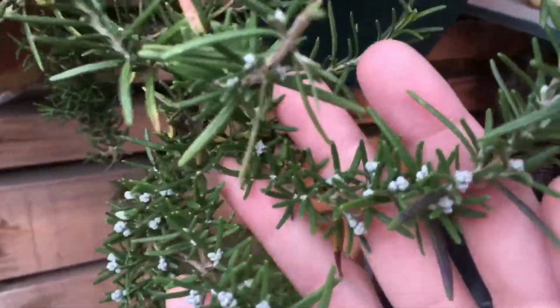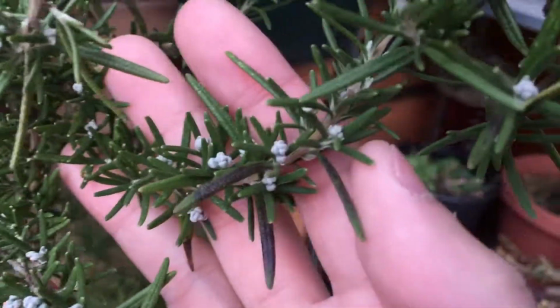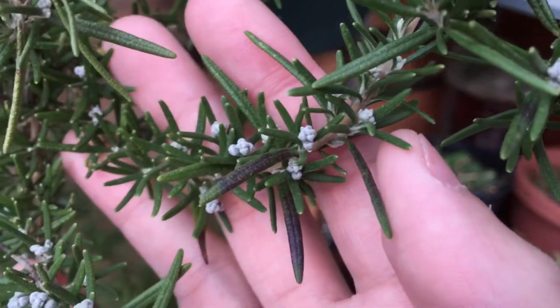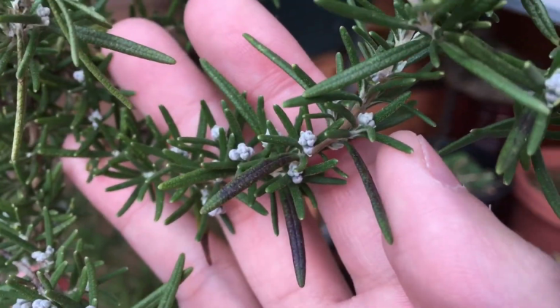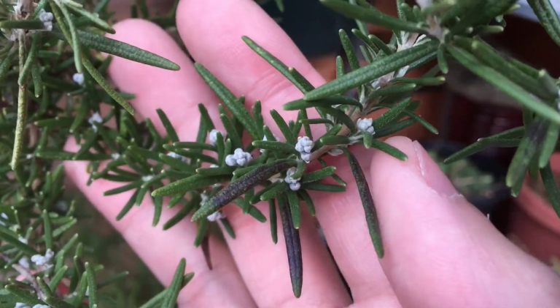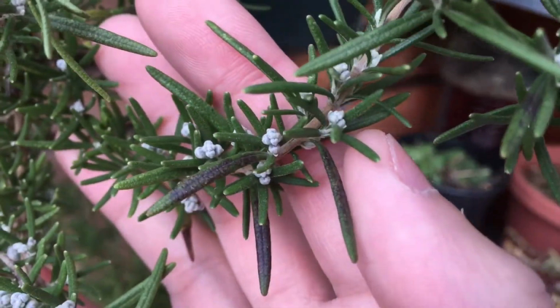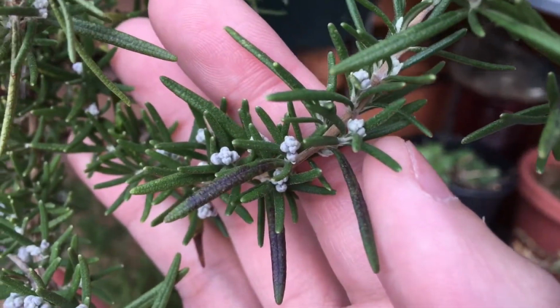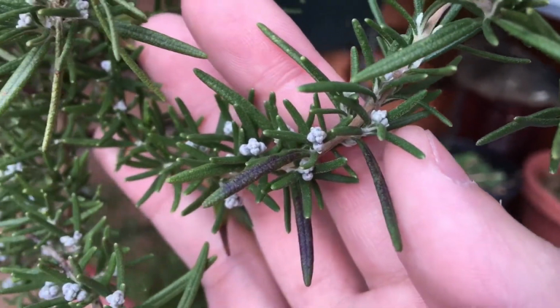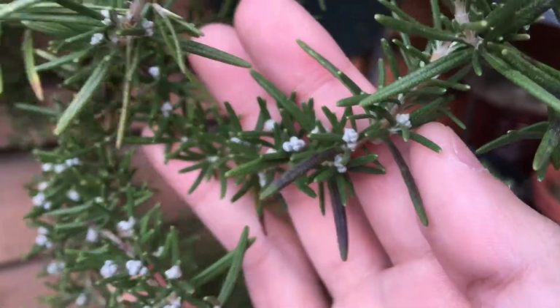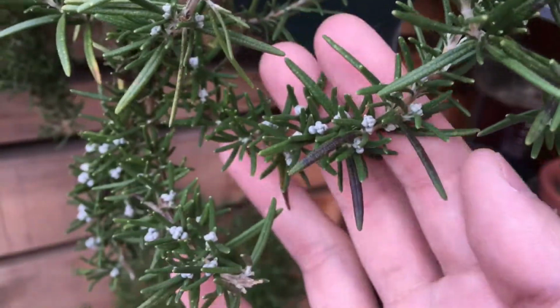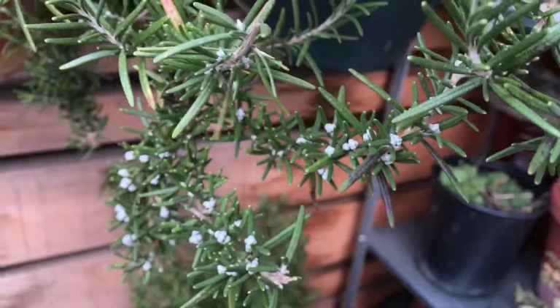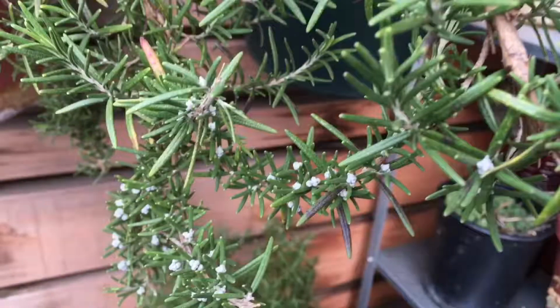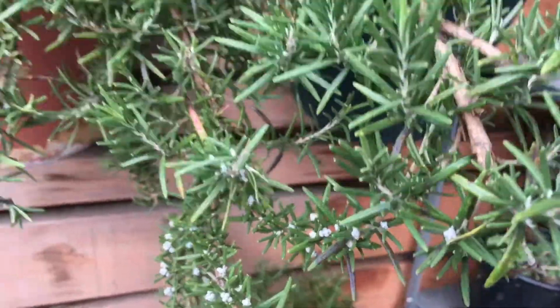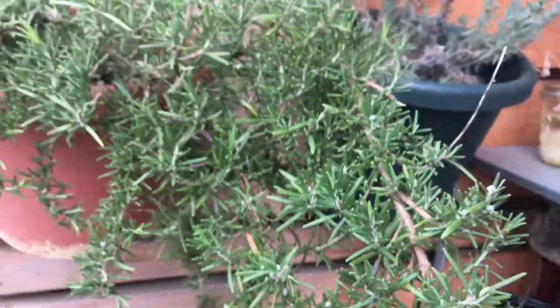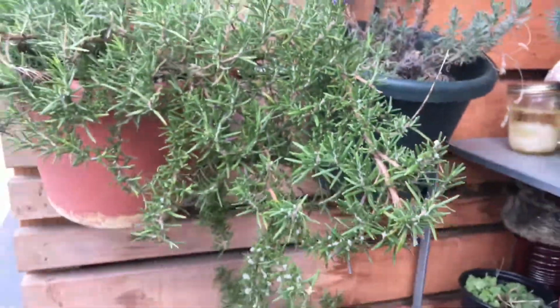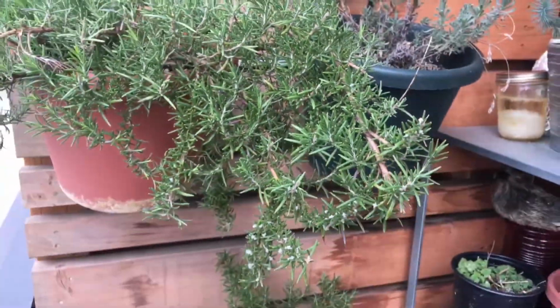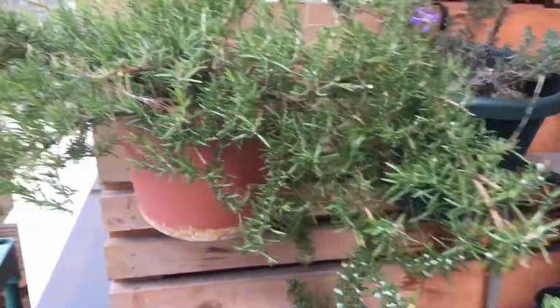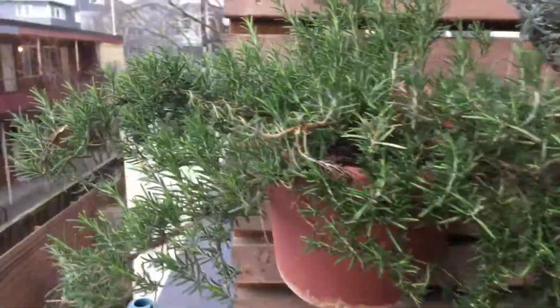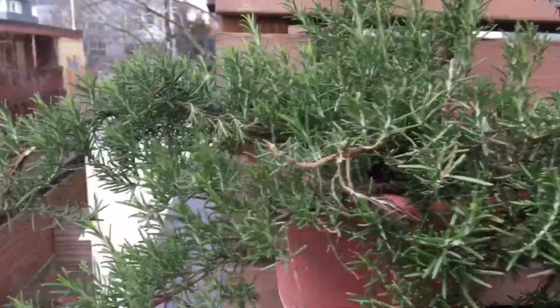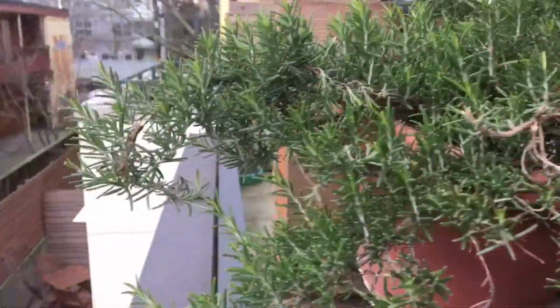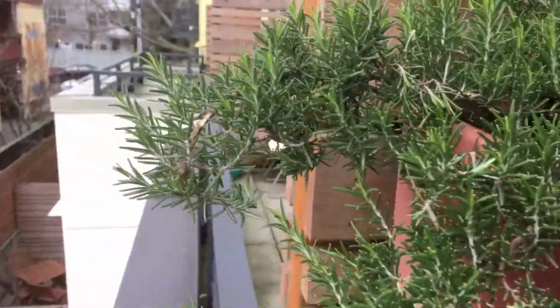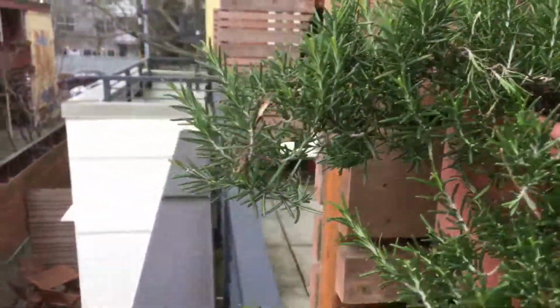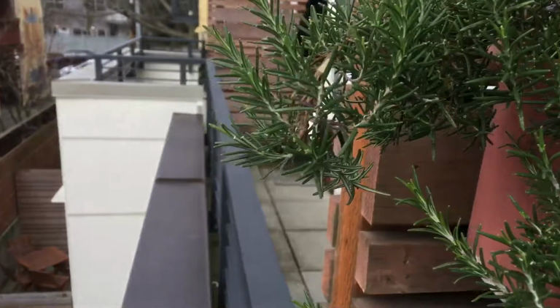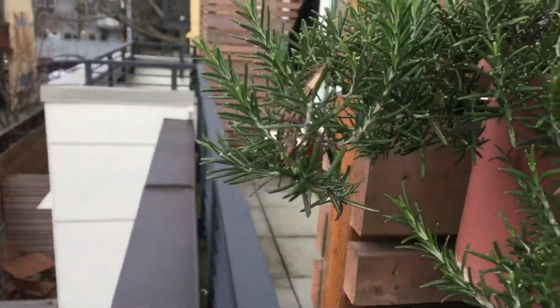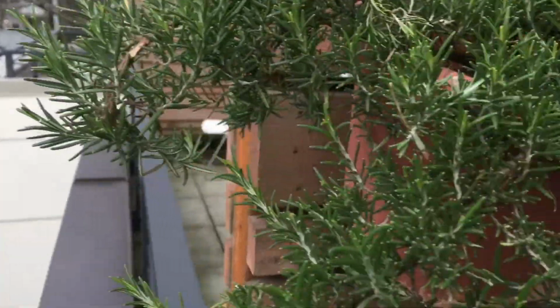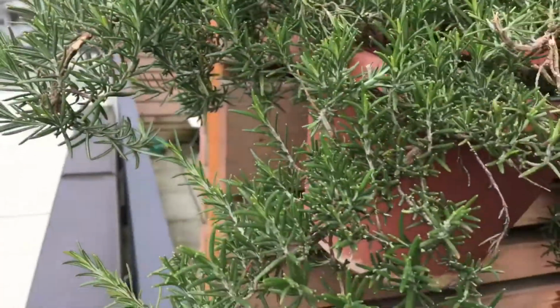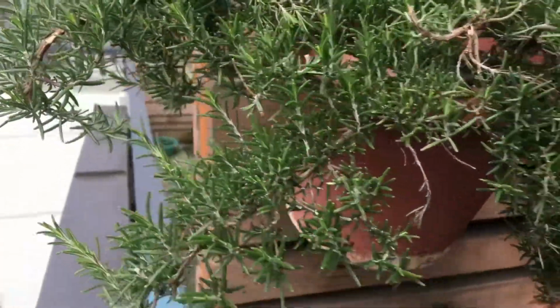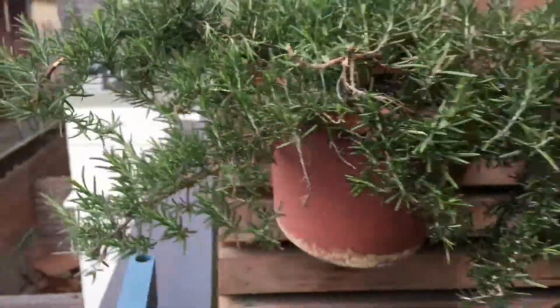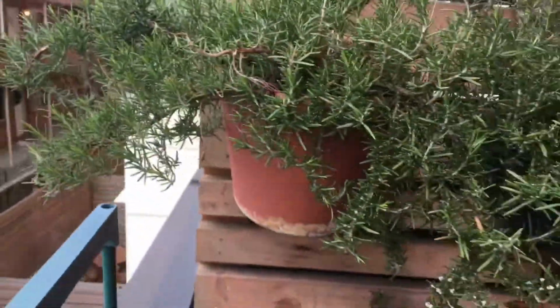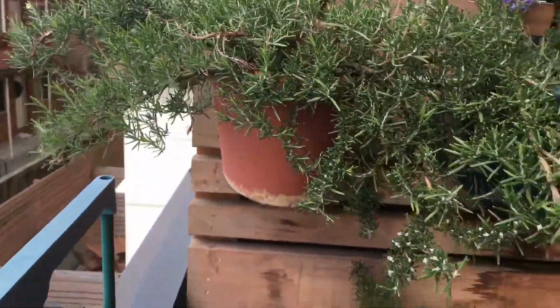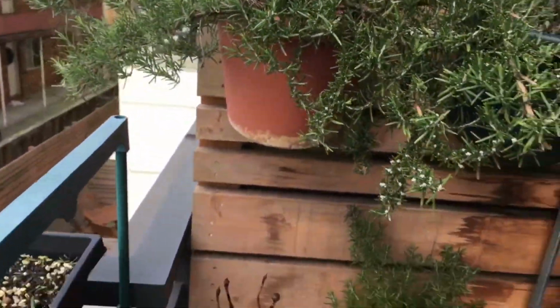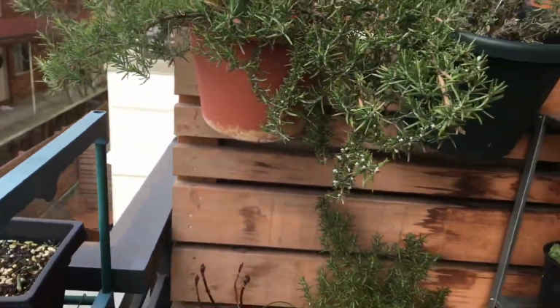You can see the flower buds. I'm very excited — this is the first time I have rosemary flowers. And you can see on the other side of the plants, I am not seeing any flower buds, only that side. So that's interesting.